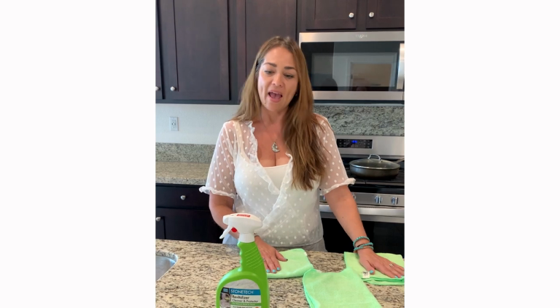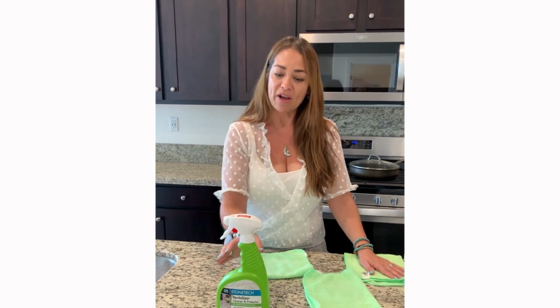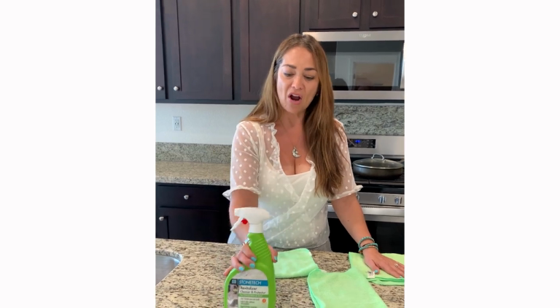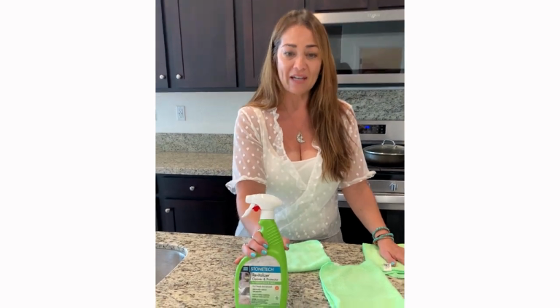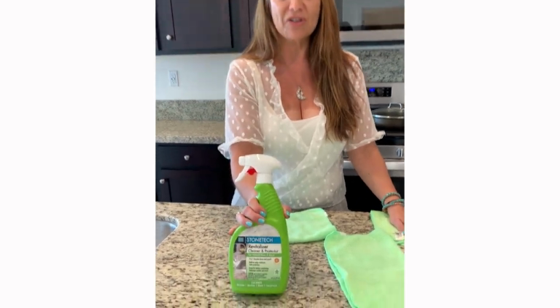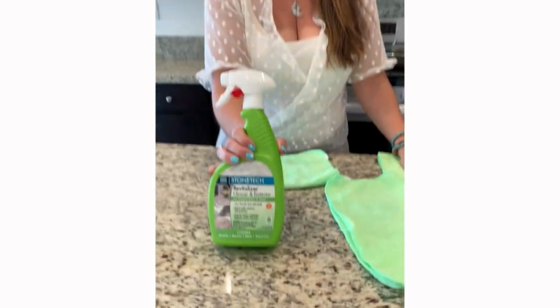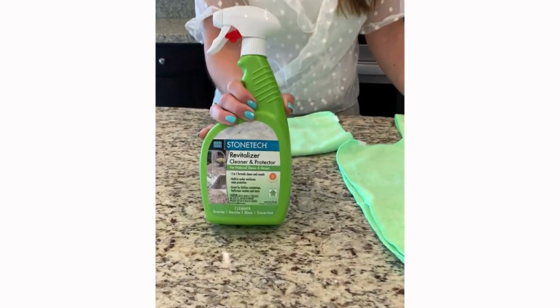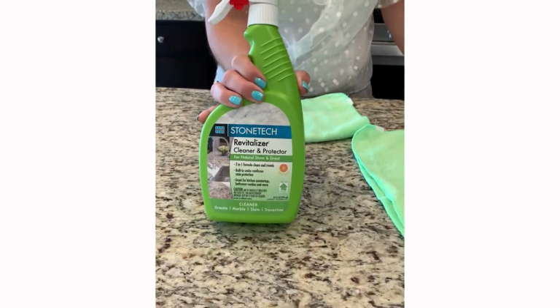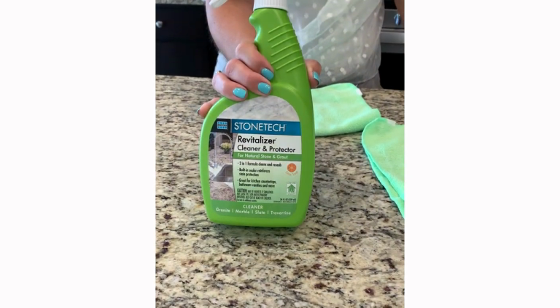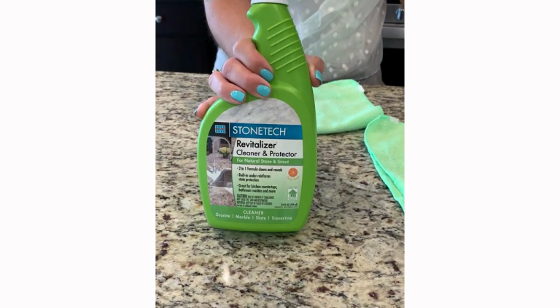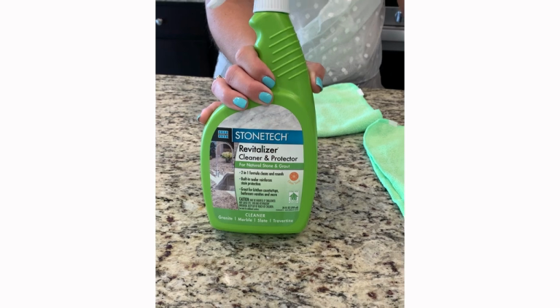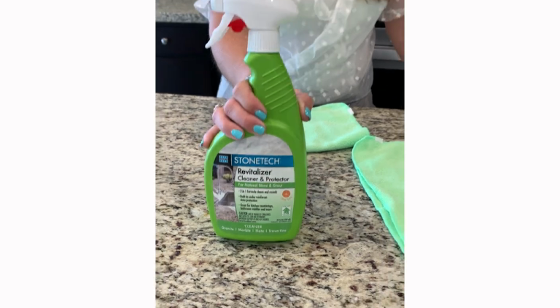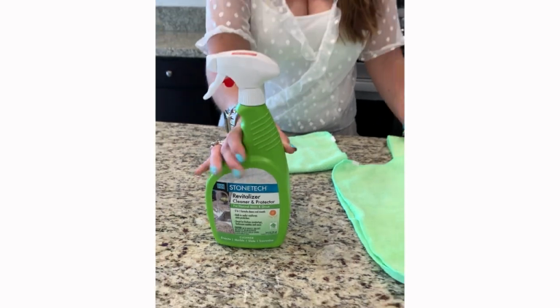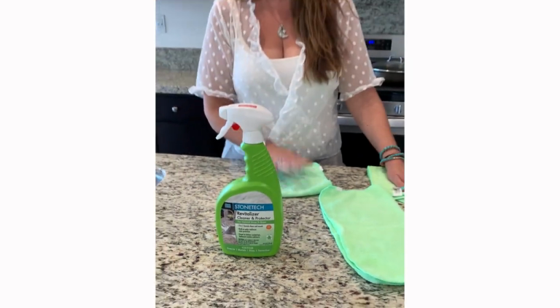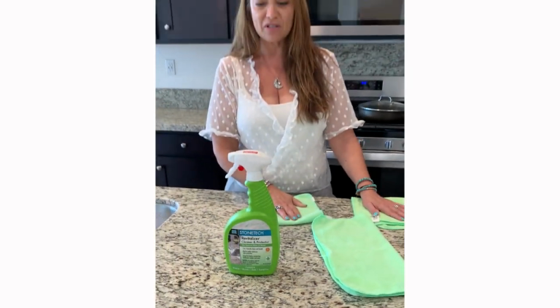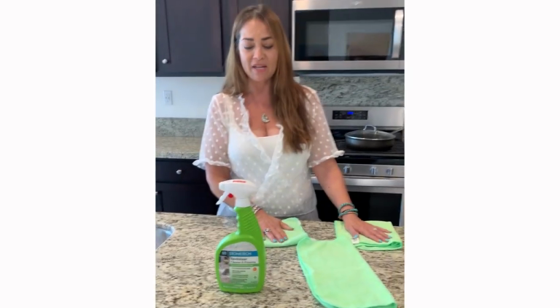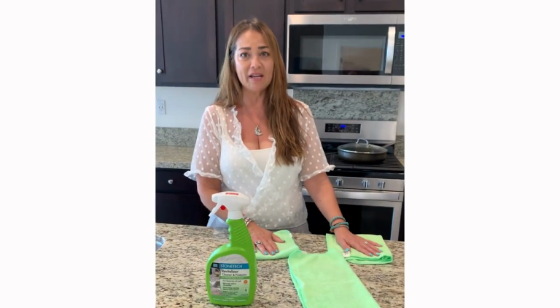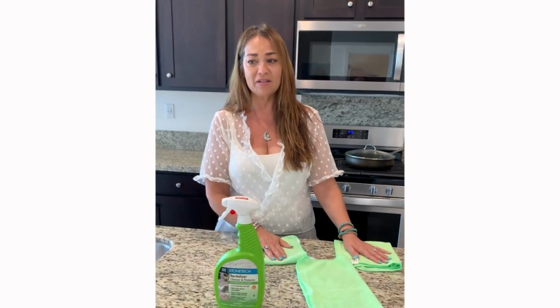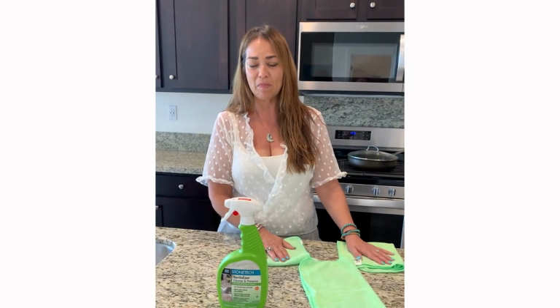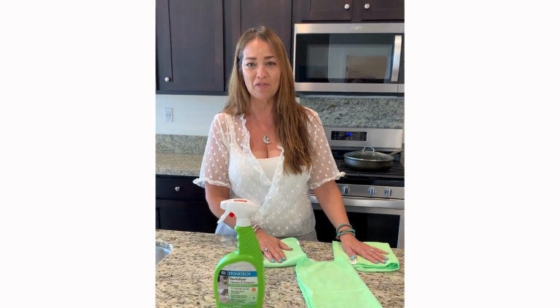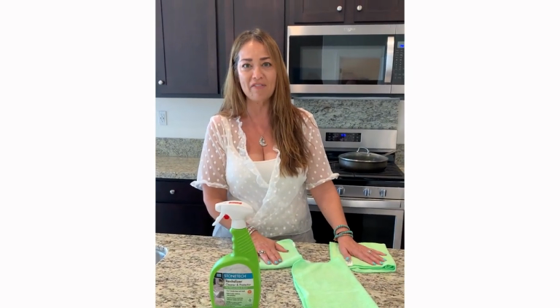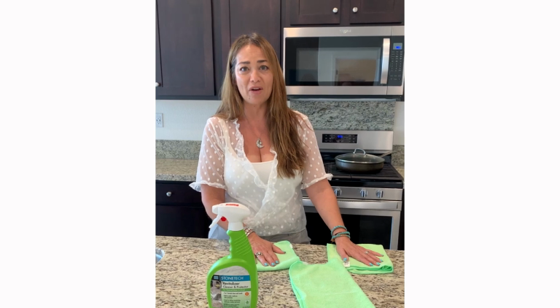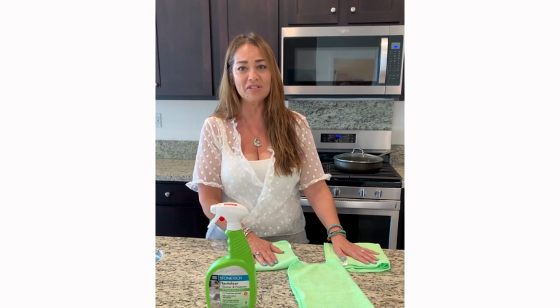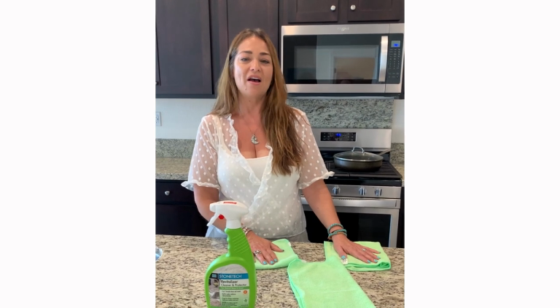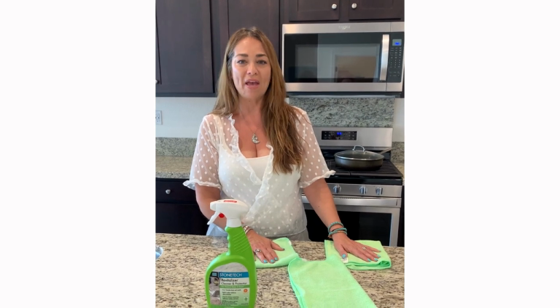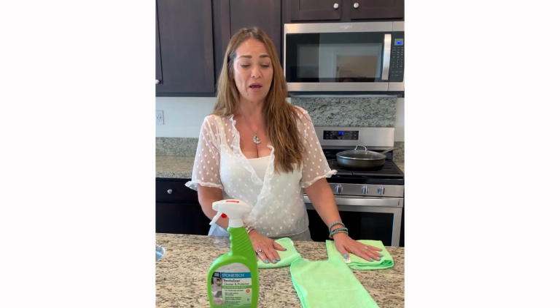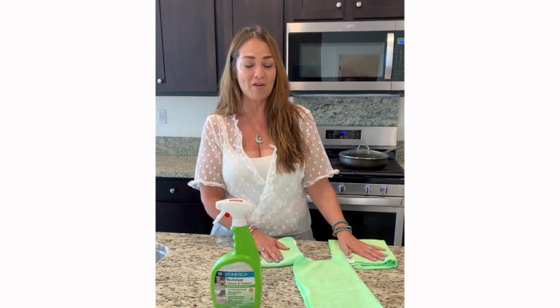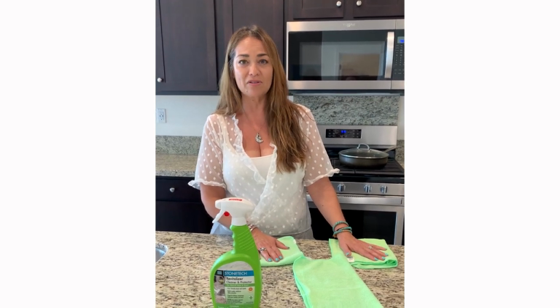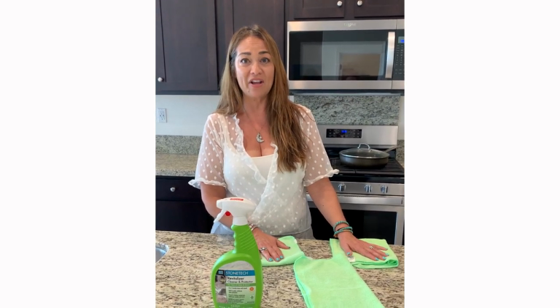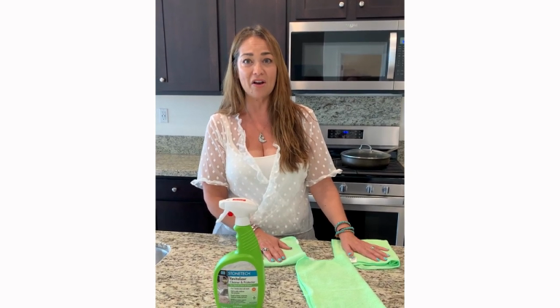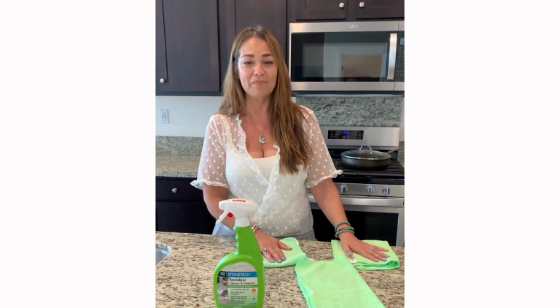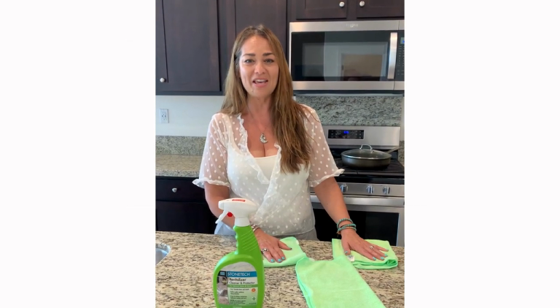We recommend our Revitalizer — it's our cleaner and protector for everyday use on countertops to maintain them and keep them beautiful. If you have any questions, I'll be happy to help. Go to LadyCrete.com. Thank you.